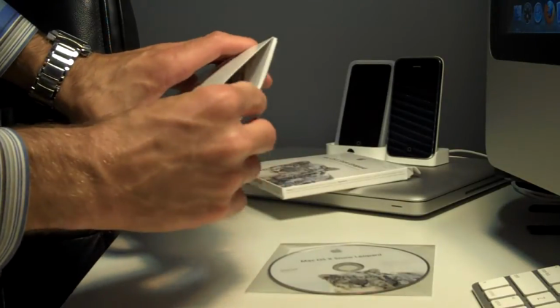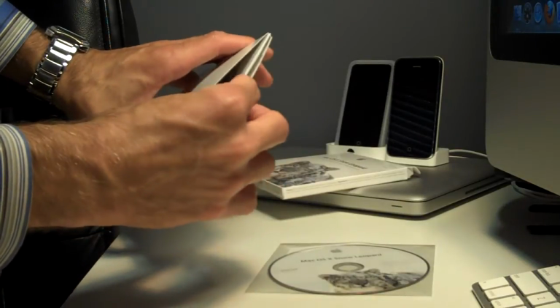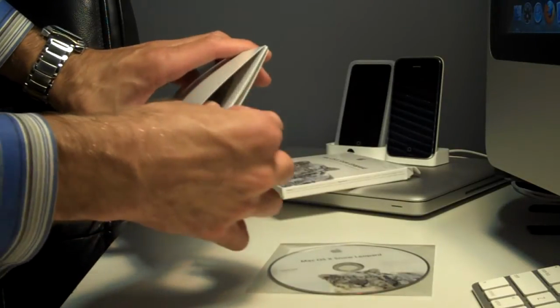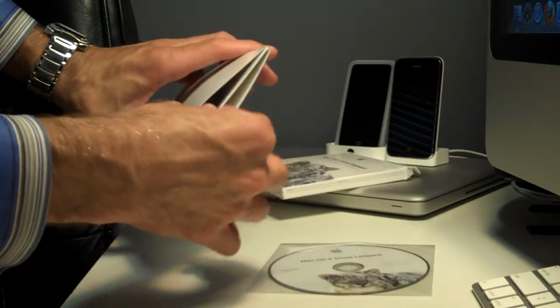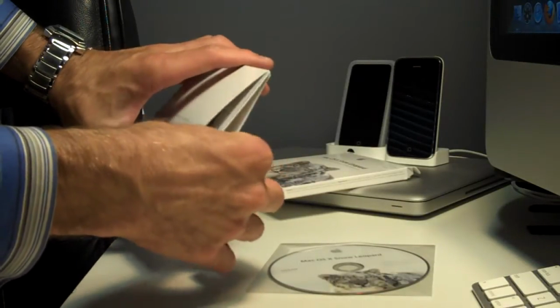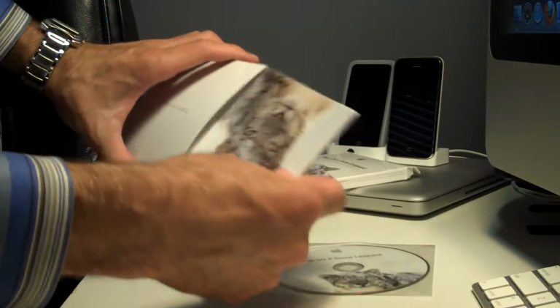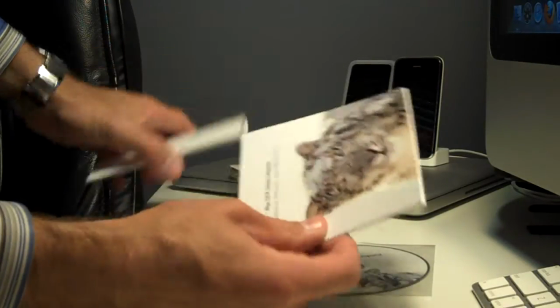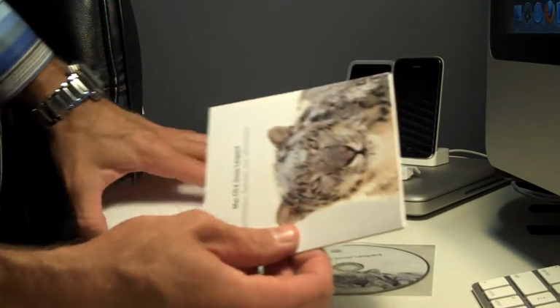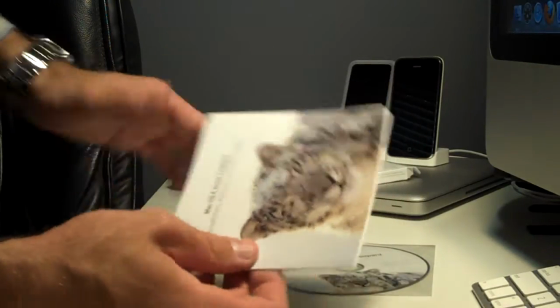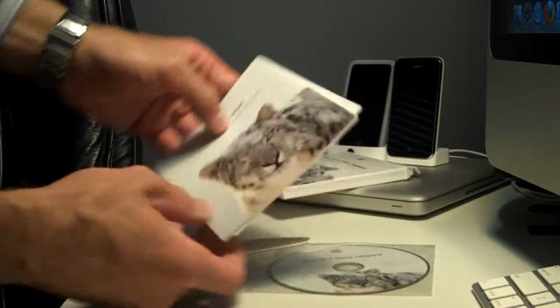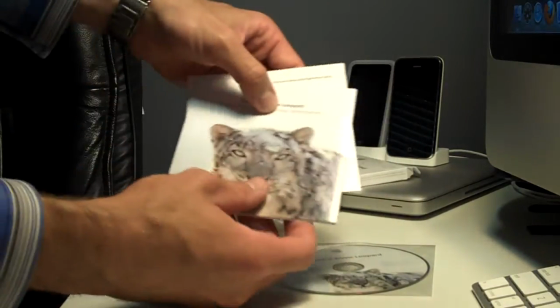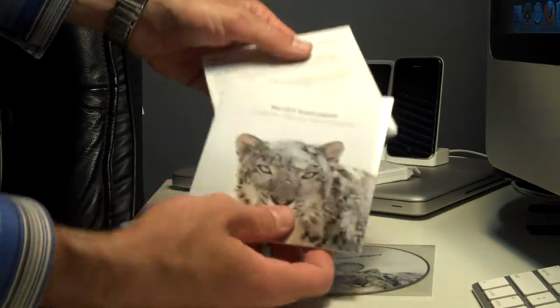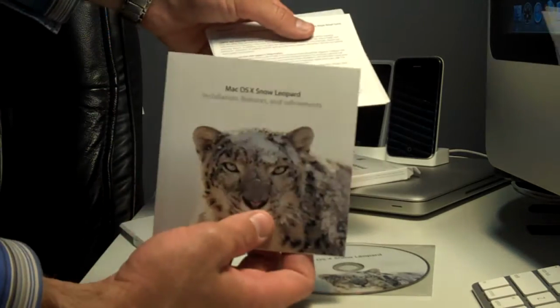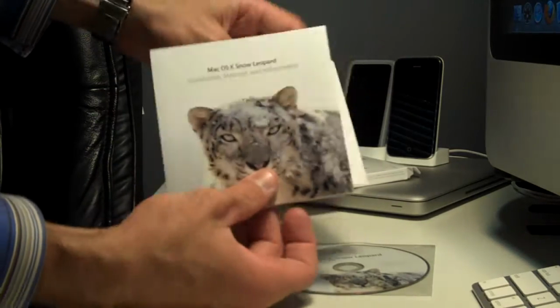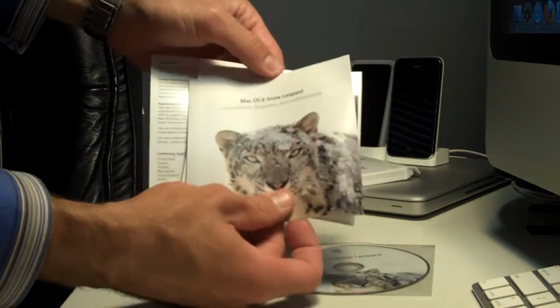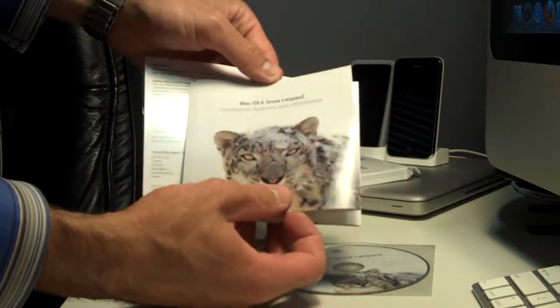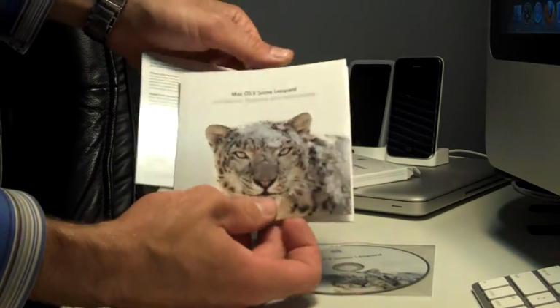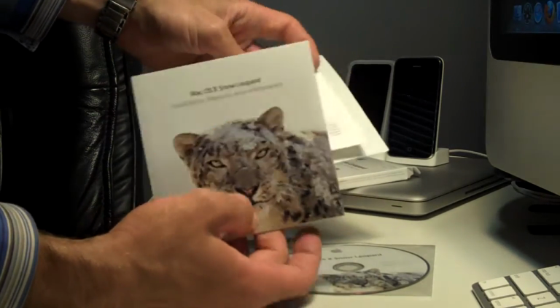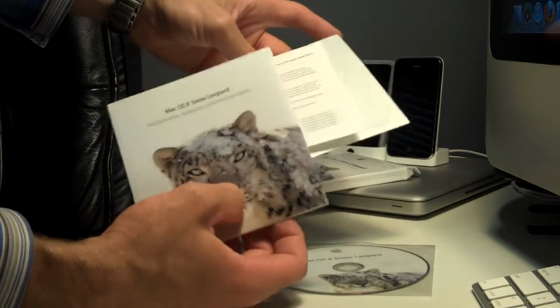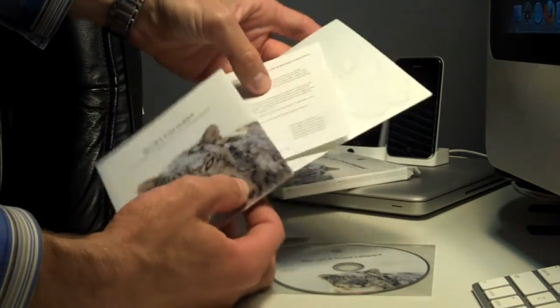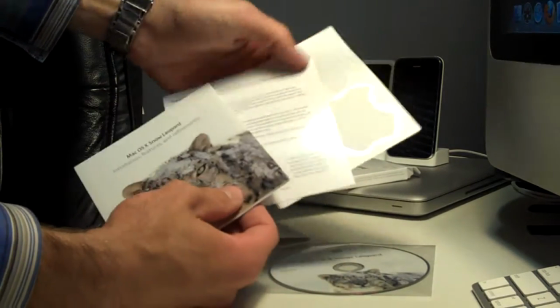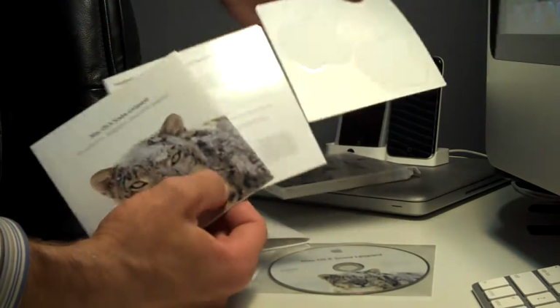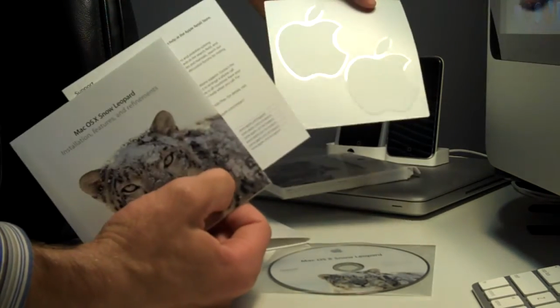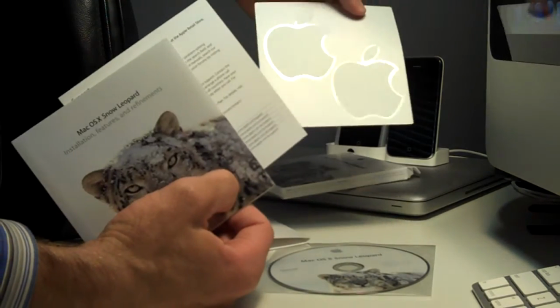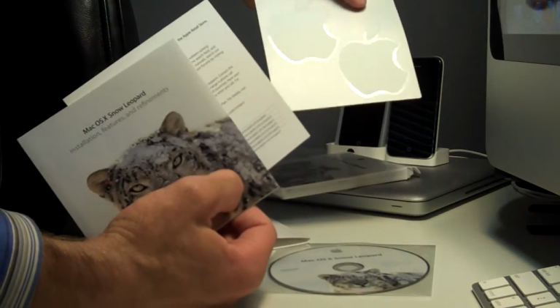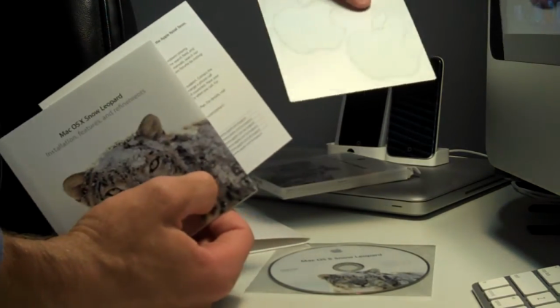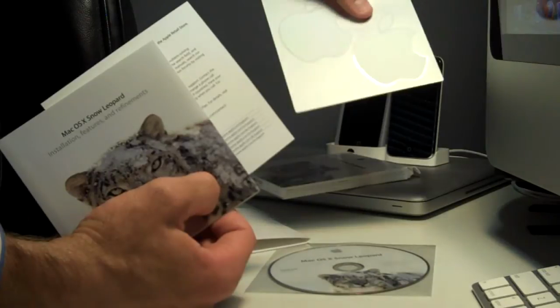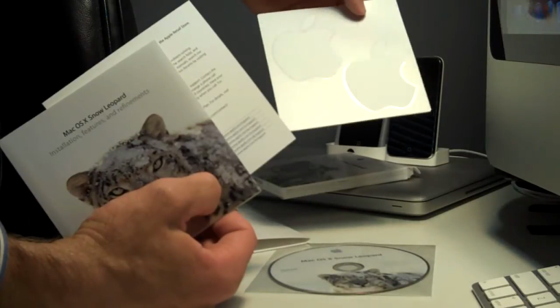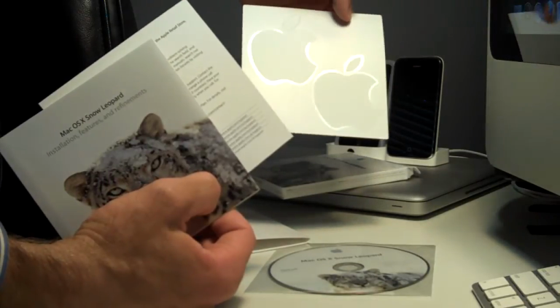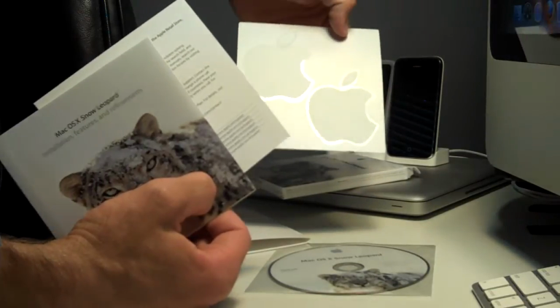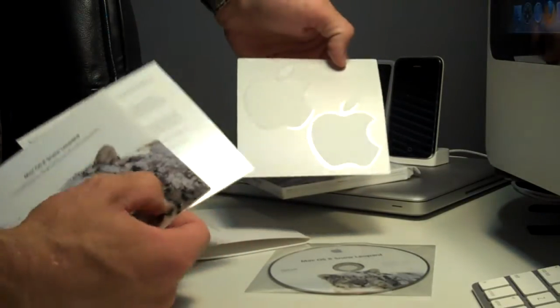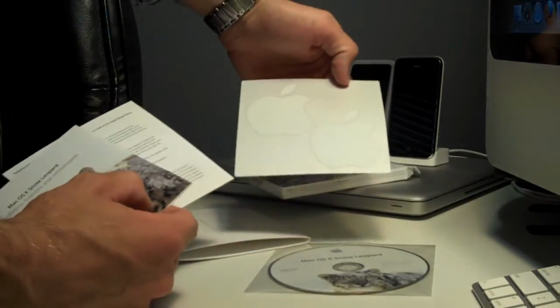This is actually the first time I've ever bought an operating system, besides buying the machine. So in my many, many years of owning computers, this is the first.